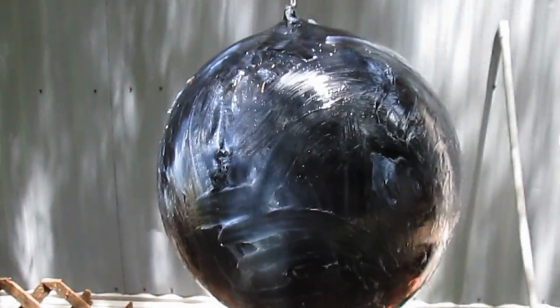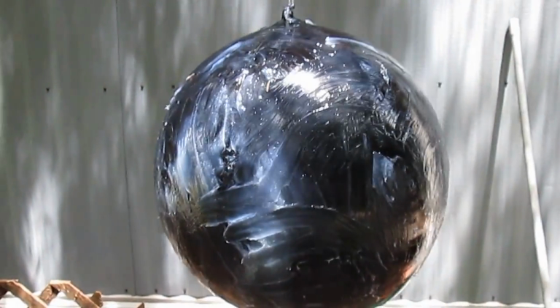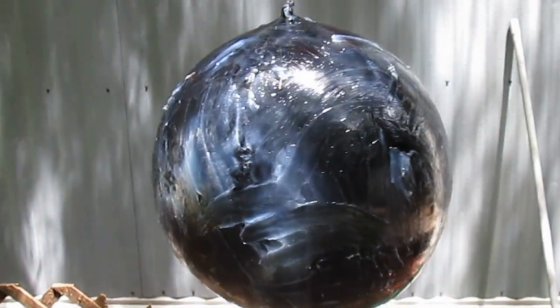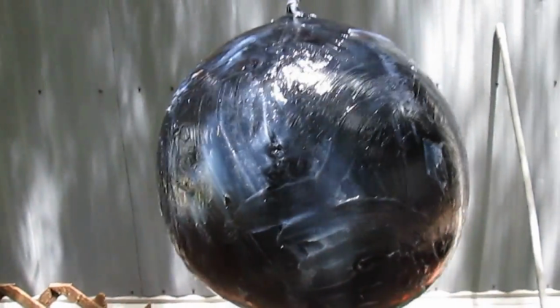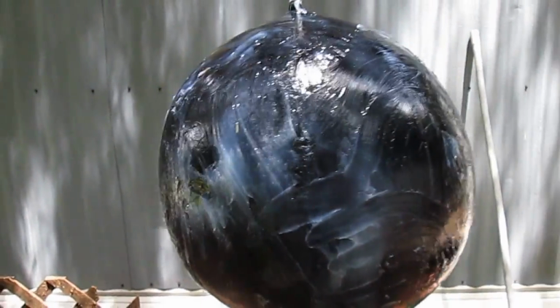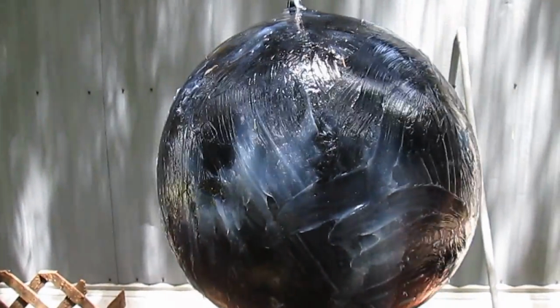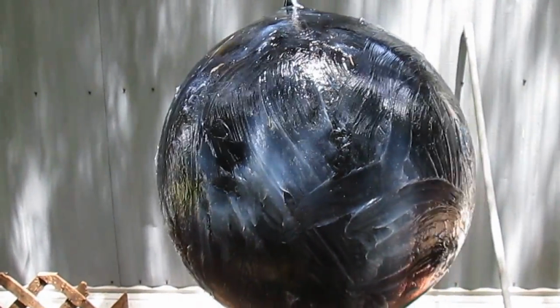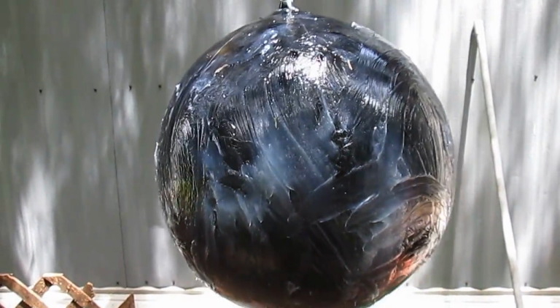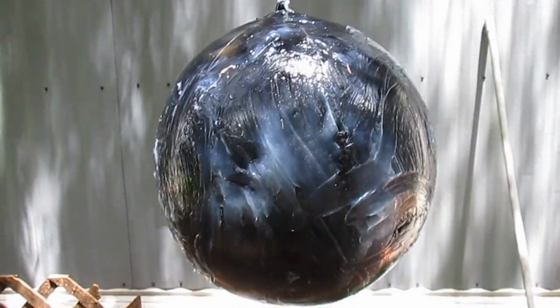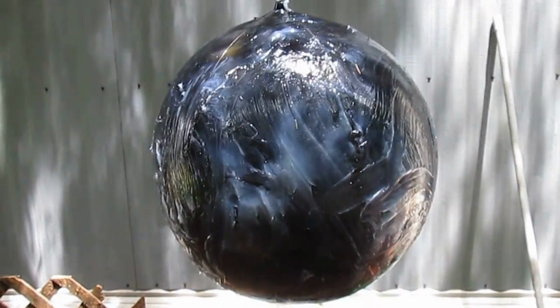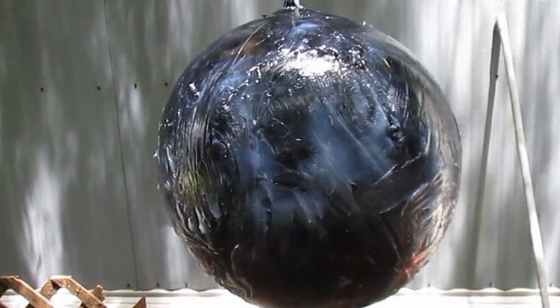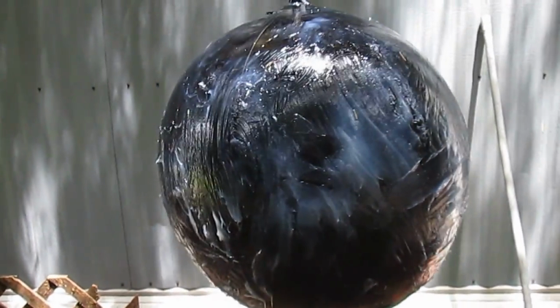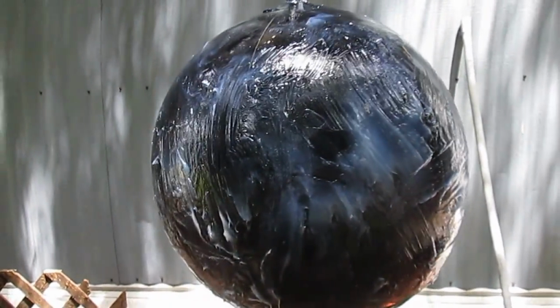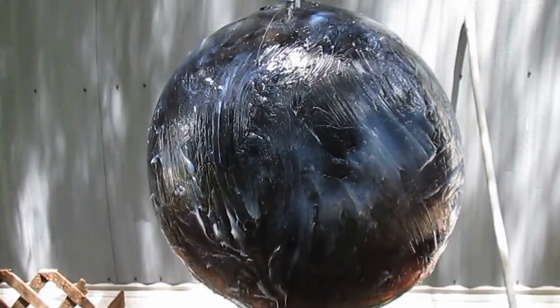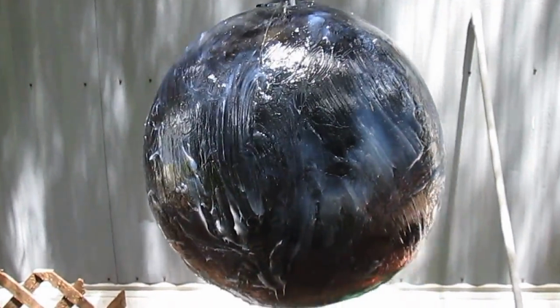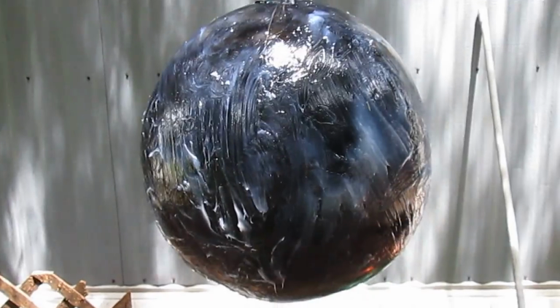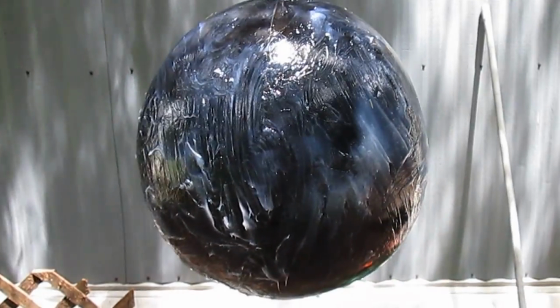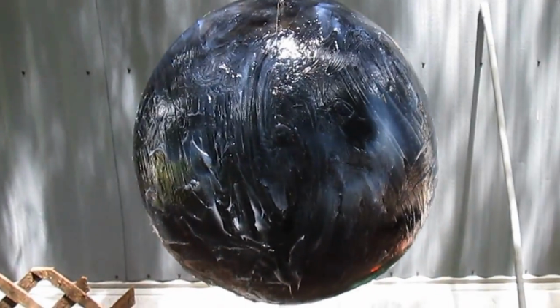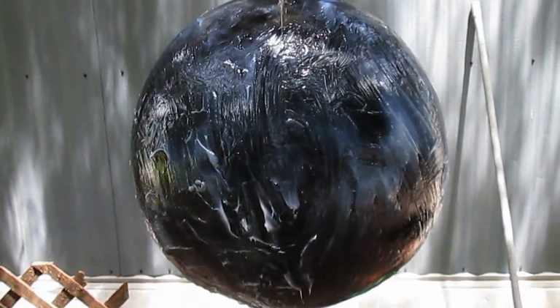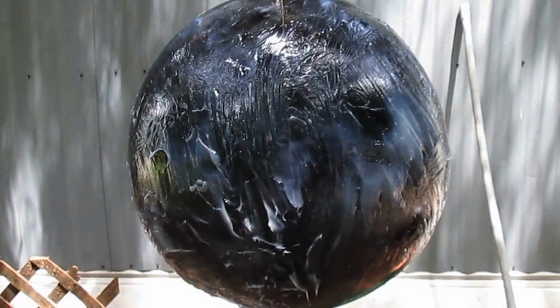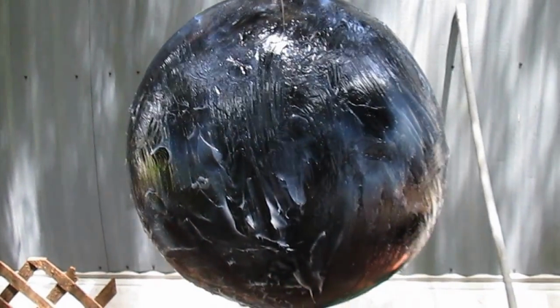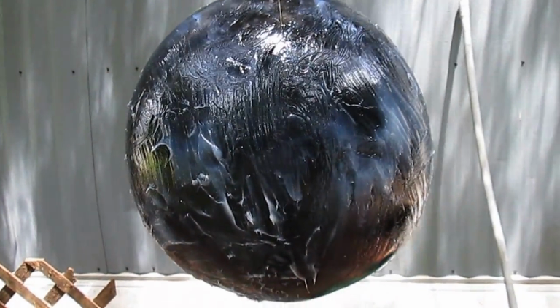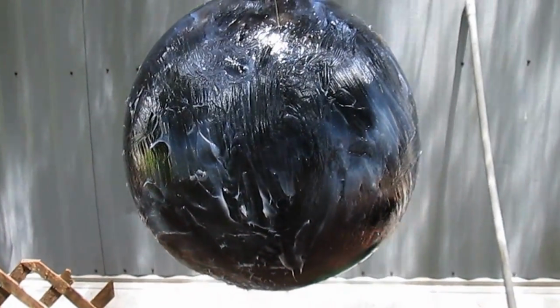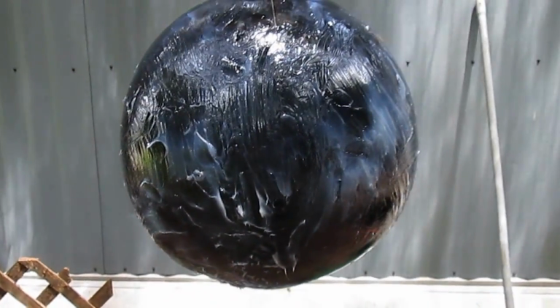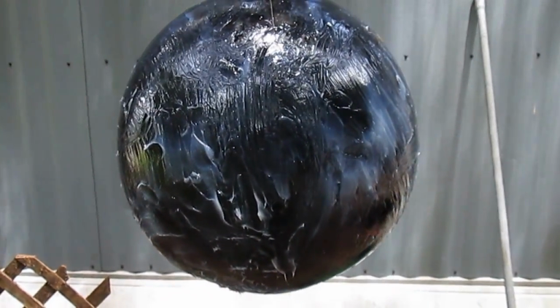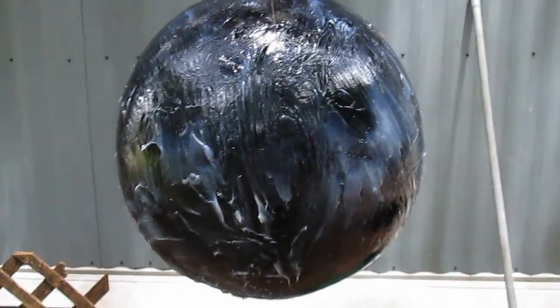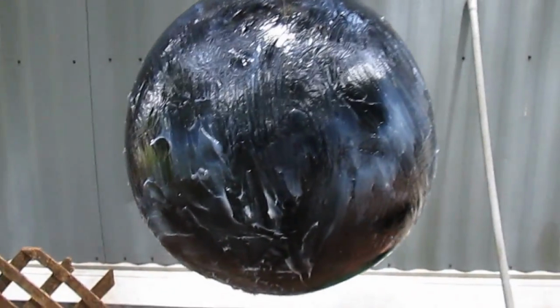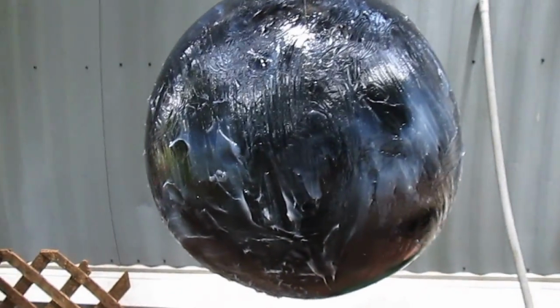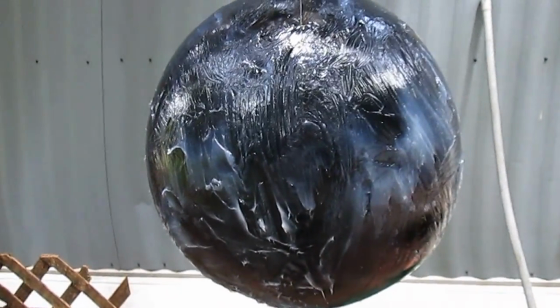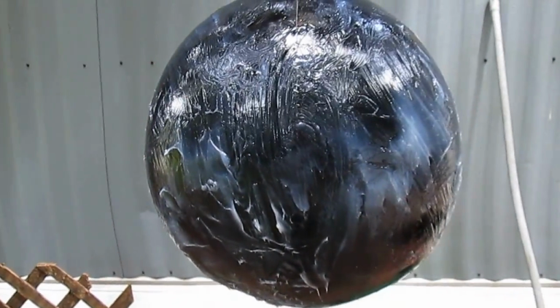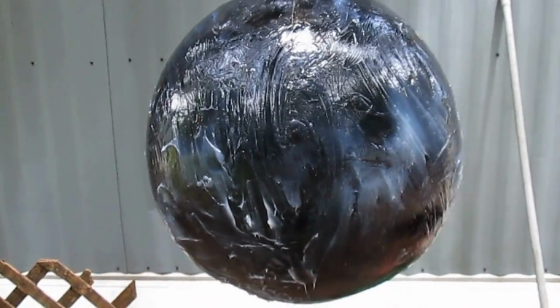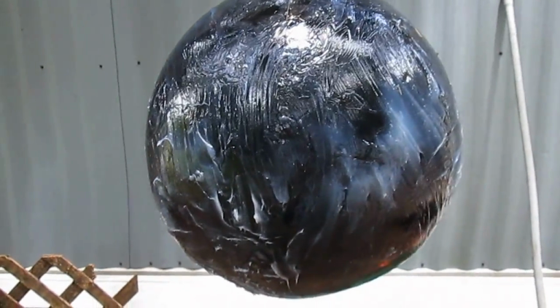Yes, I am clearly insane. I went and bought a beach ball, I spray painted it black, and now I've rubbed it down with Vaseline. Why on earth would I do this?